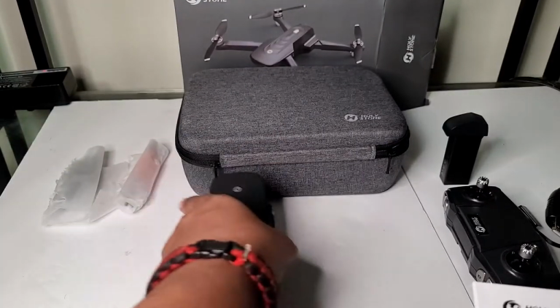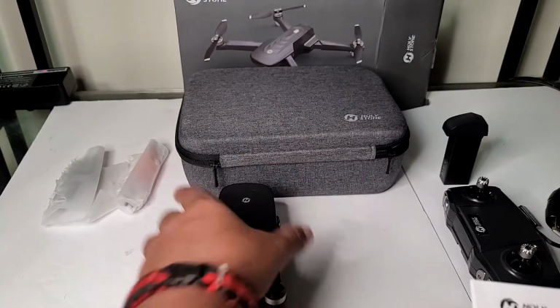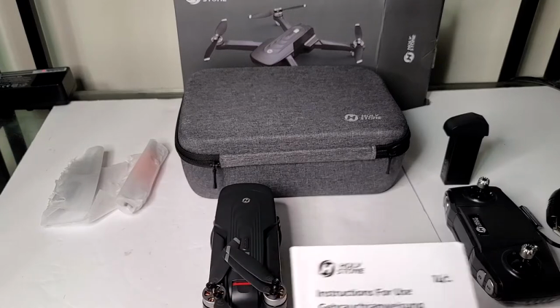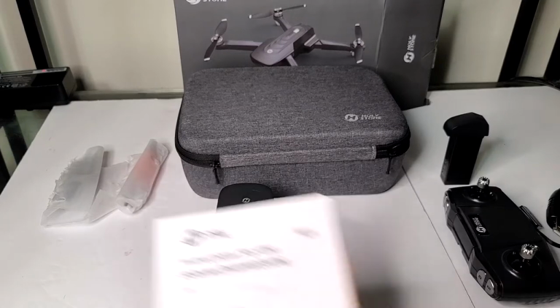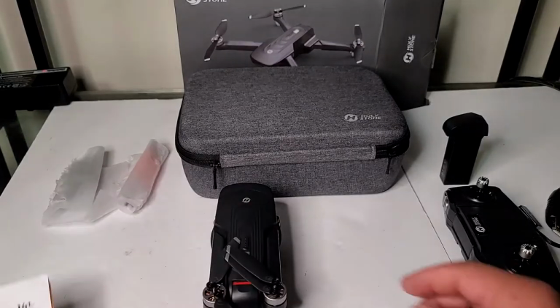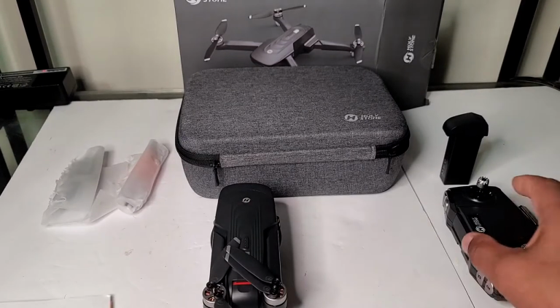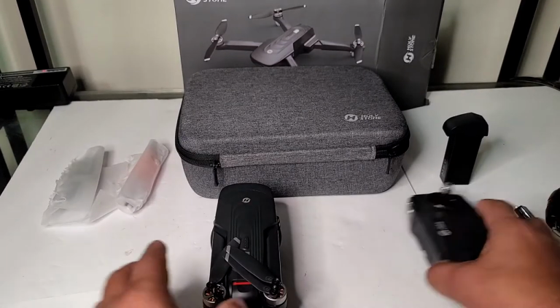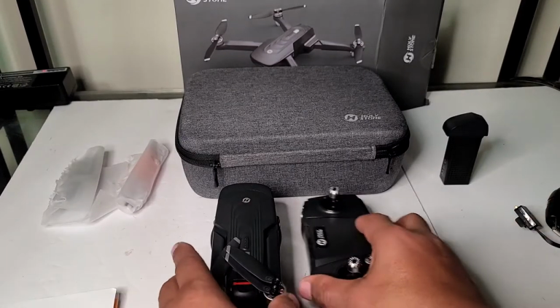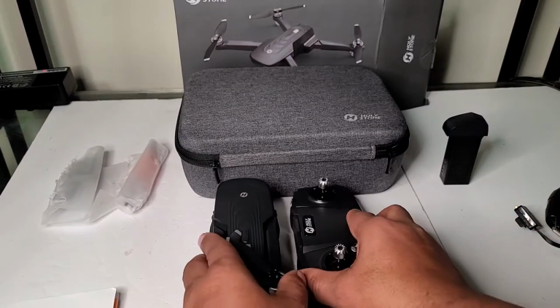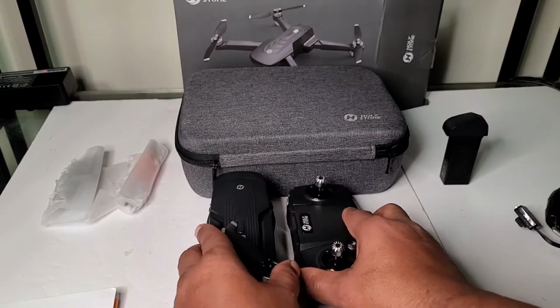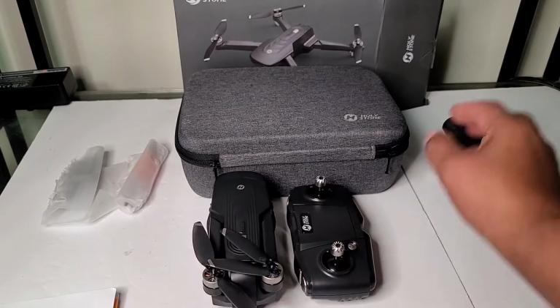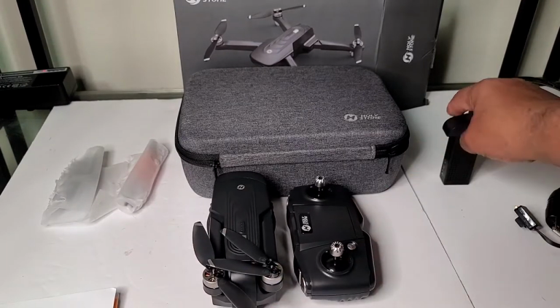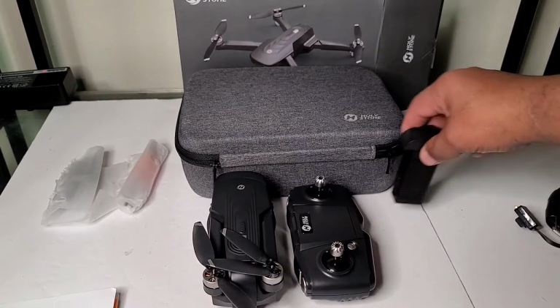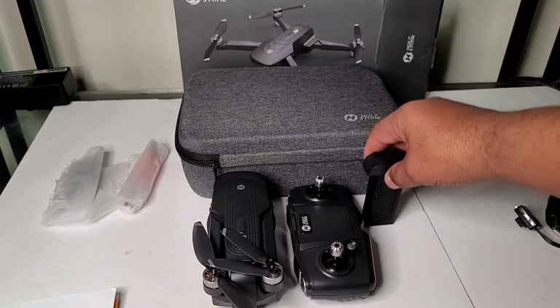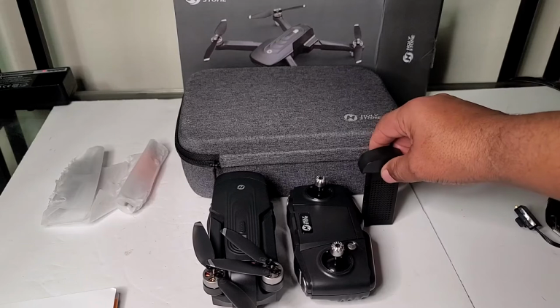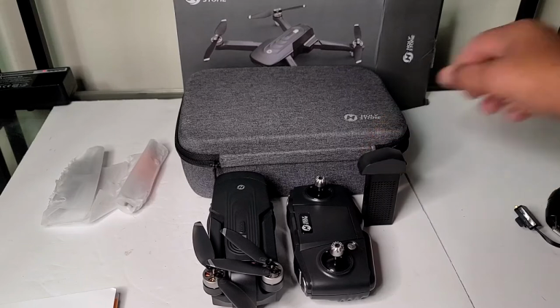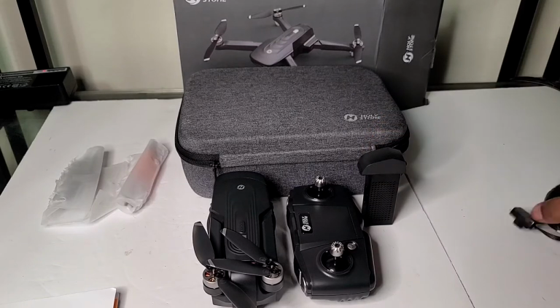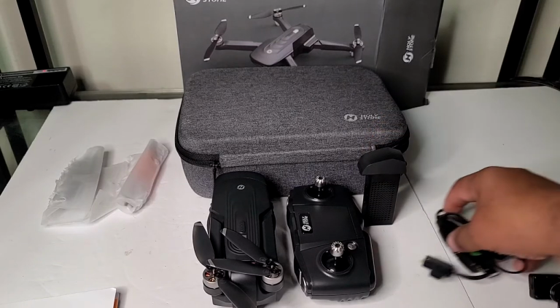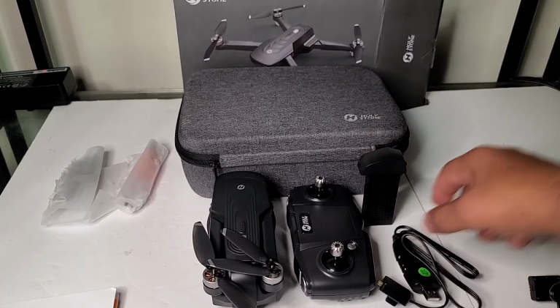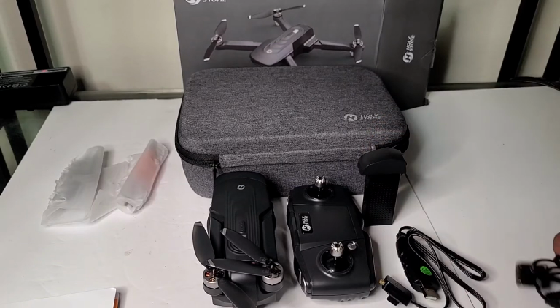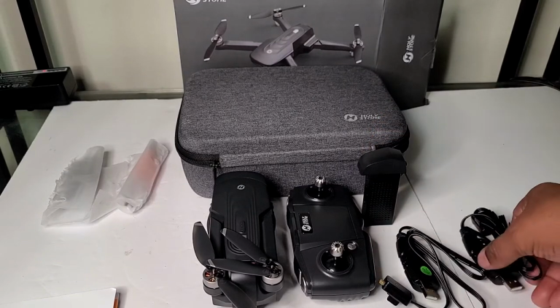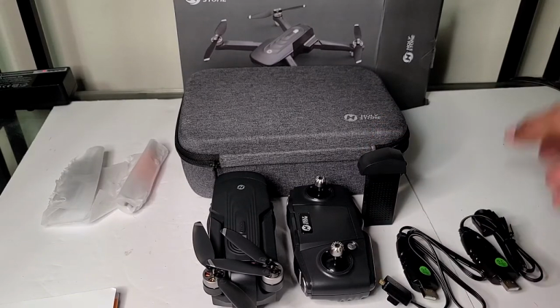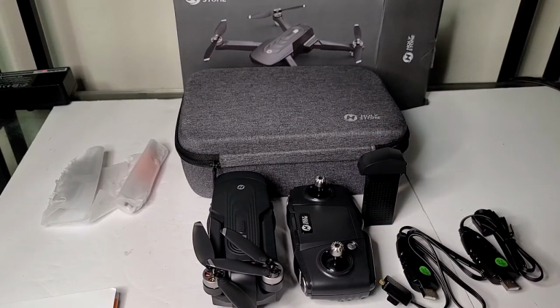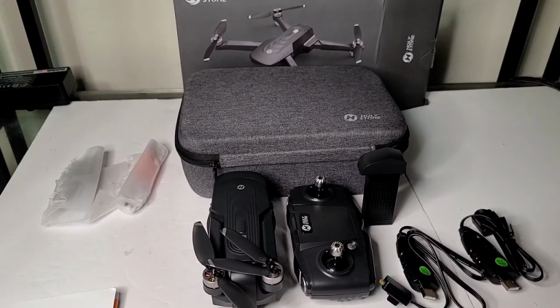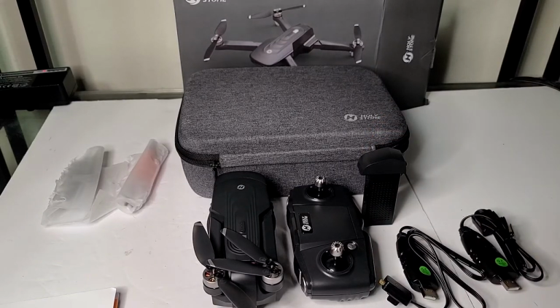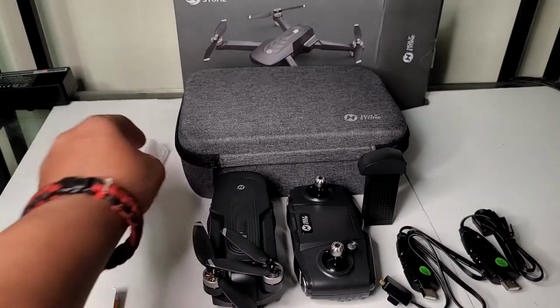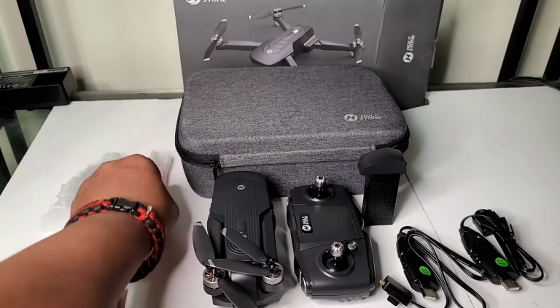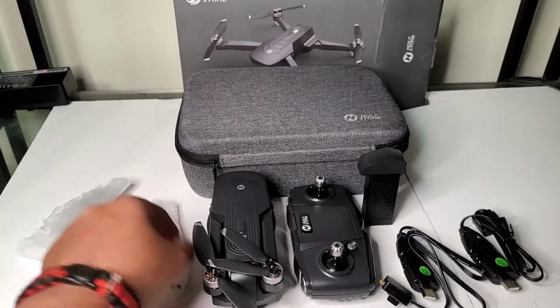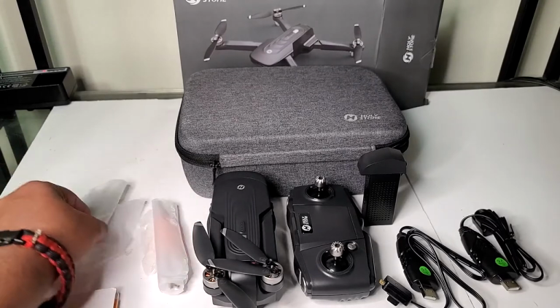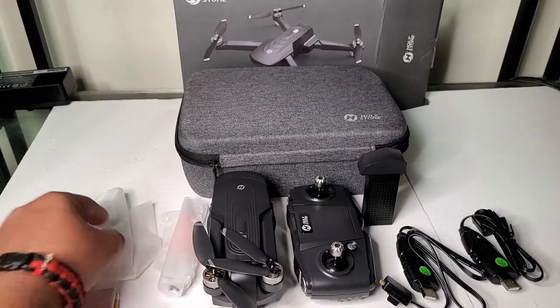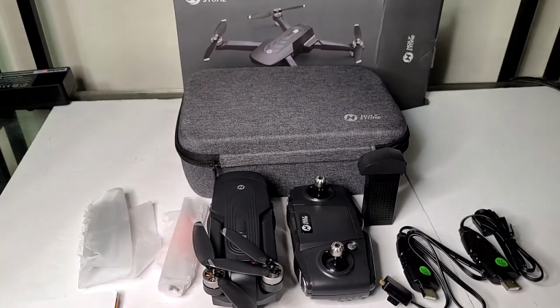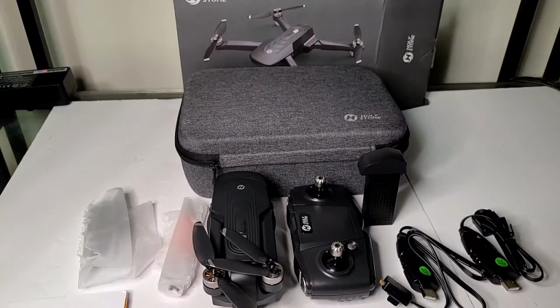So here's our drone, controller, battery, charging cables, and other accessories.